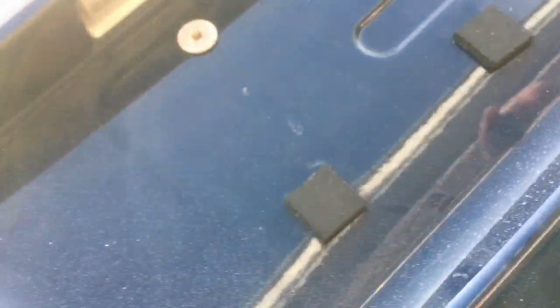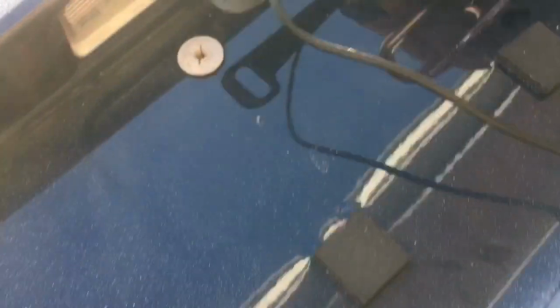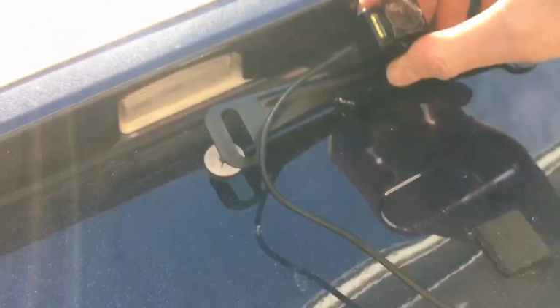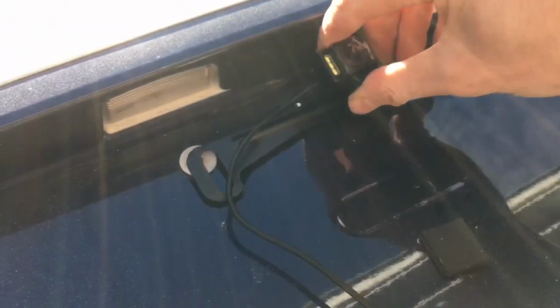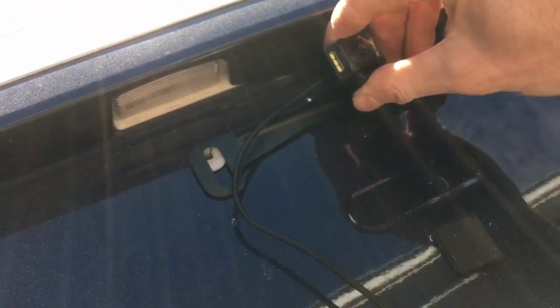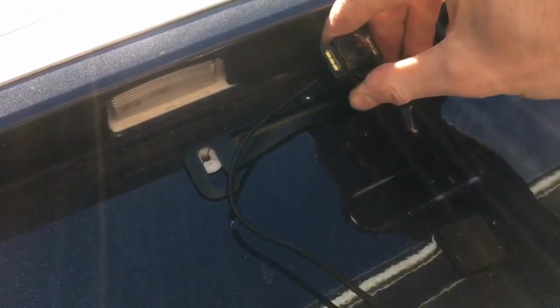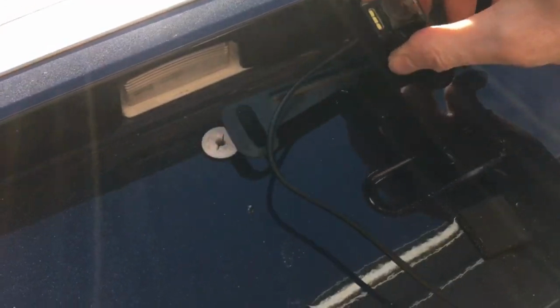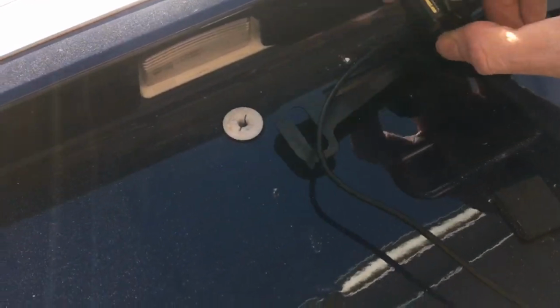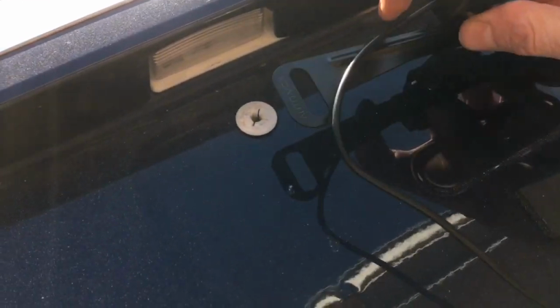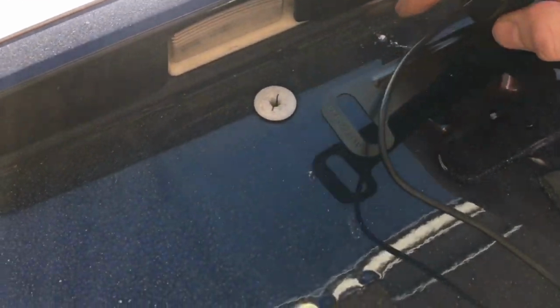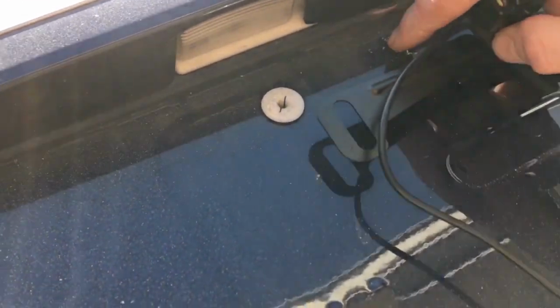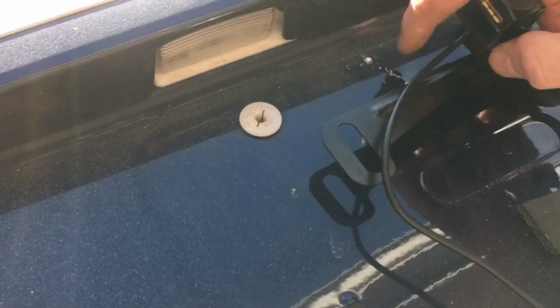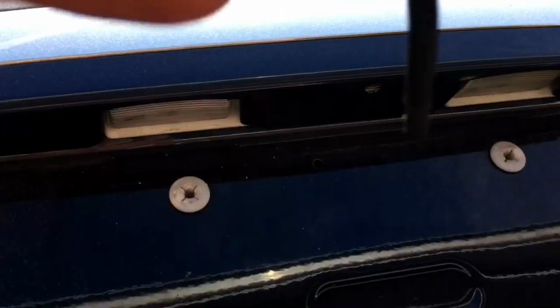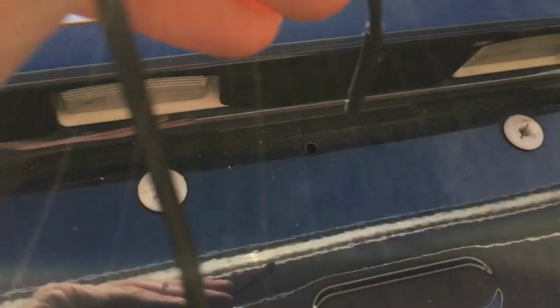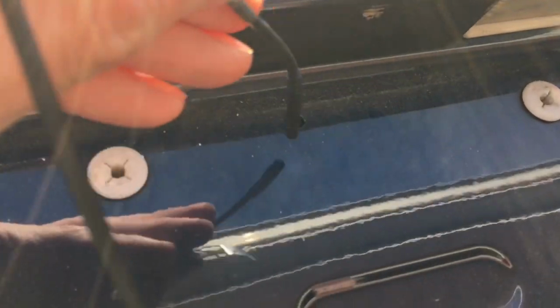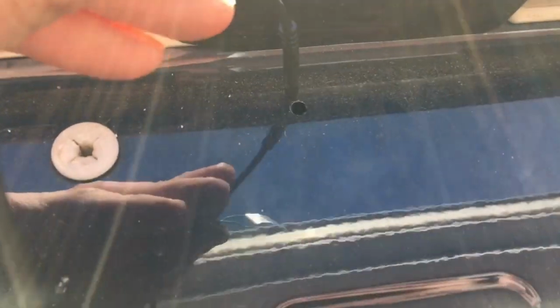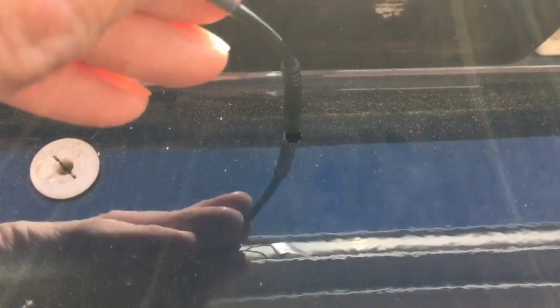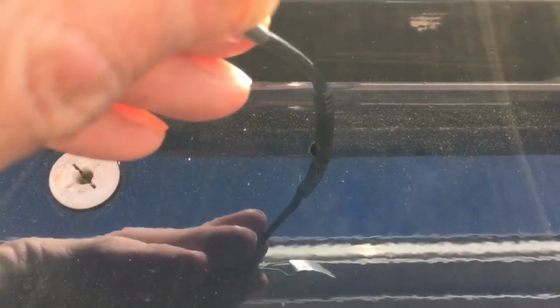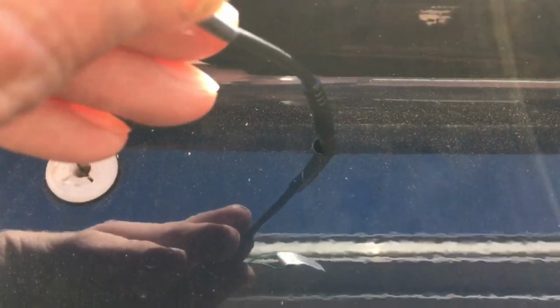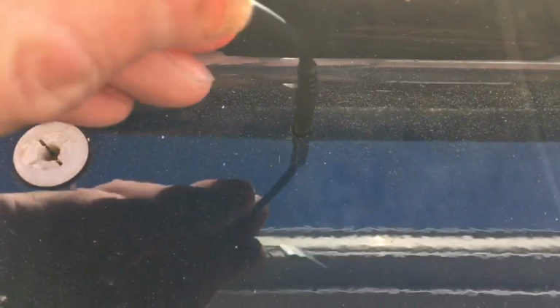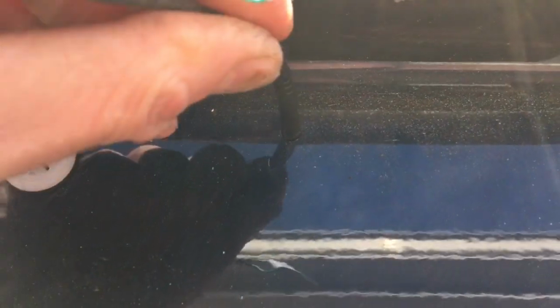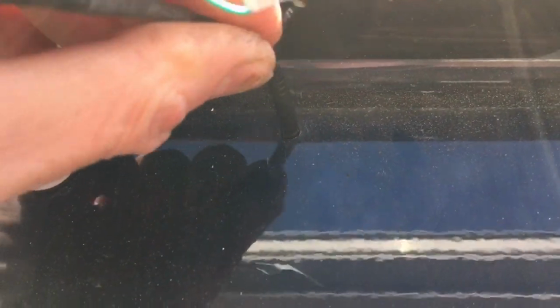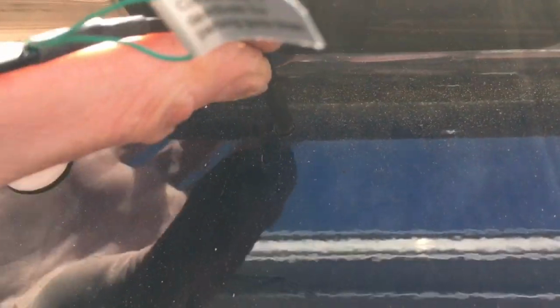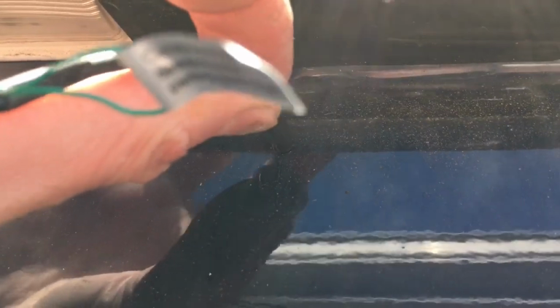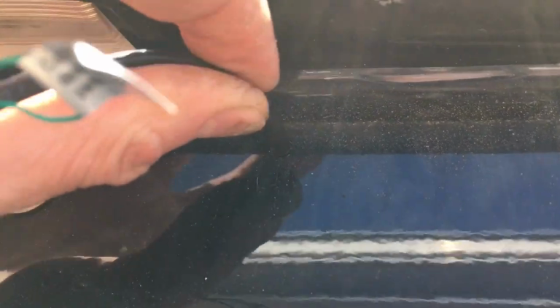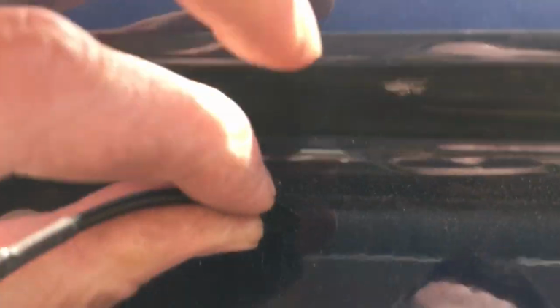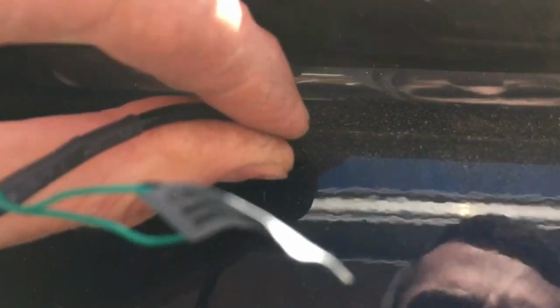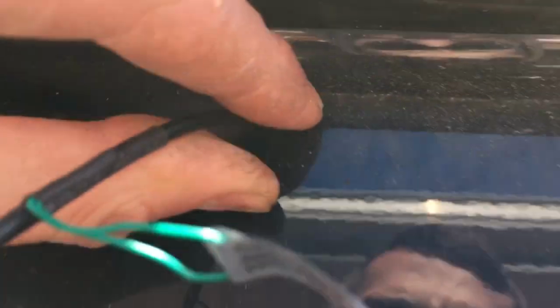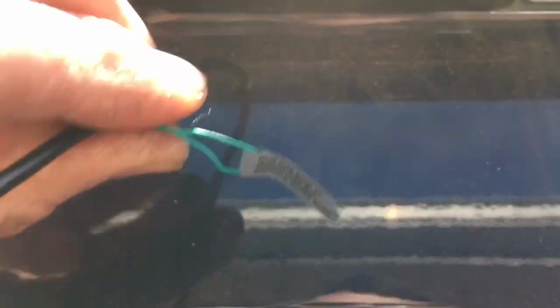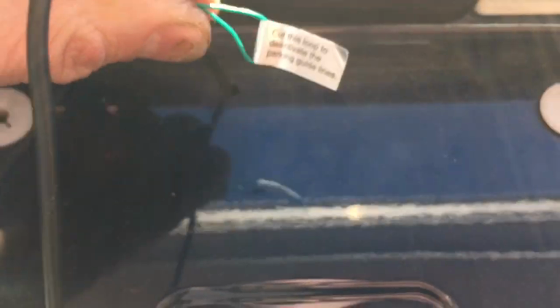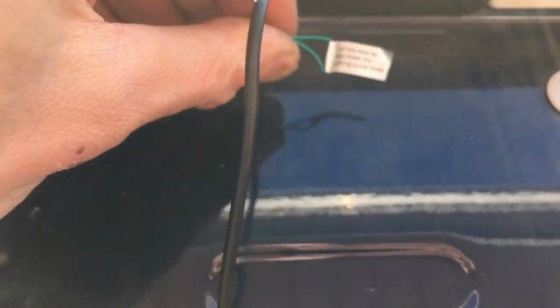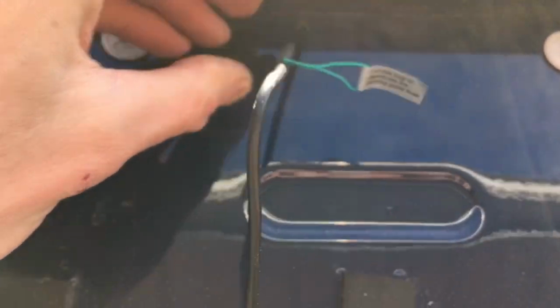The camera goes here like this, and then you just need to be able to run this wire through here. Now we're just going to insert our four-prong wire through the hole that we drilled, and then fish it through the back side.